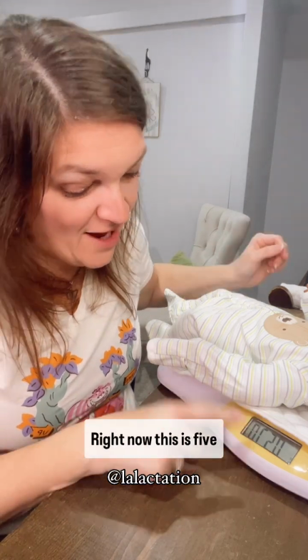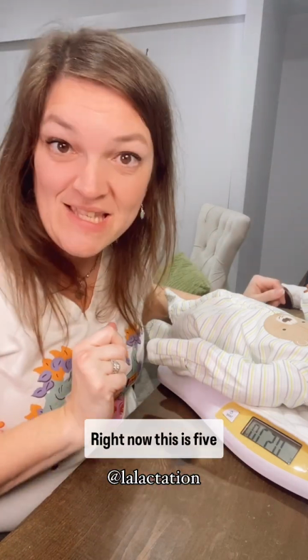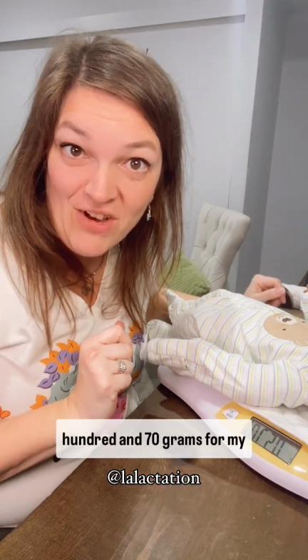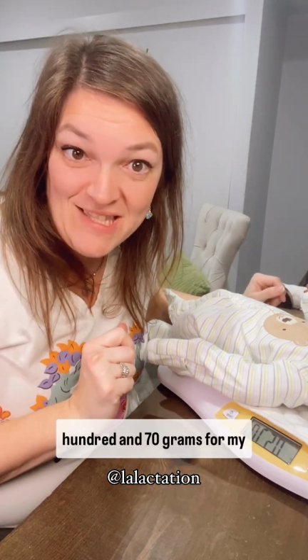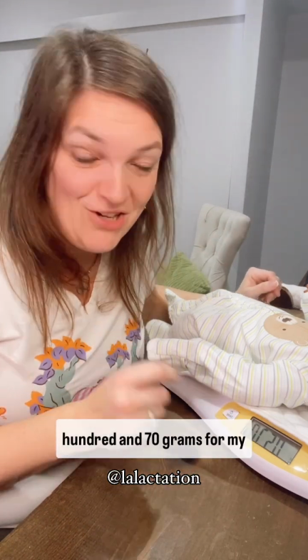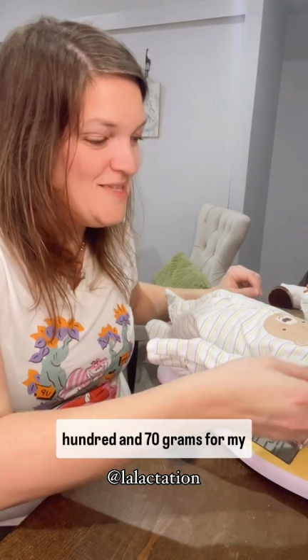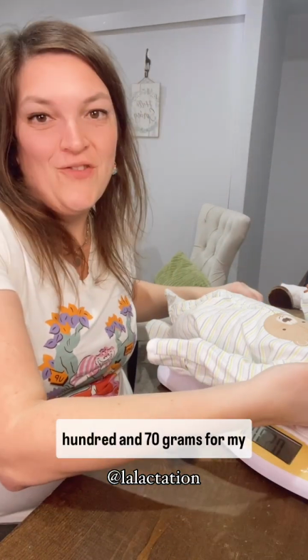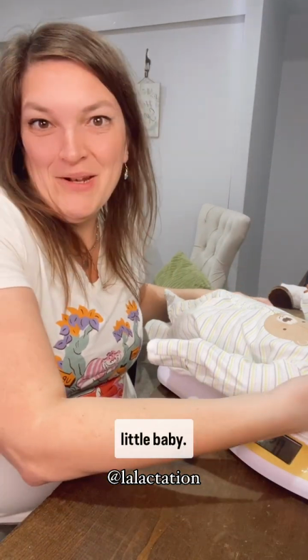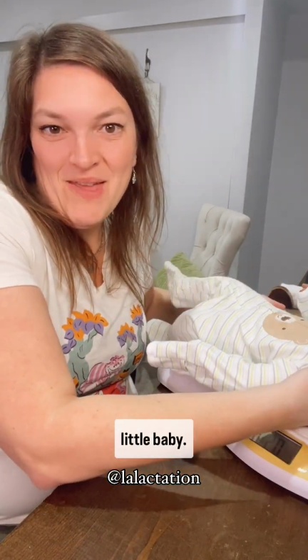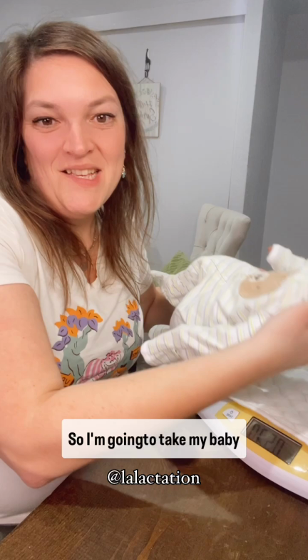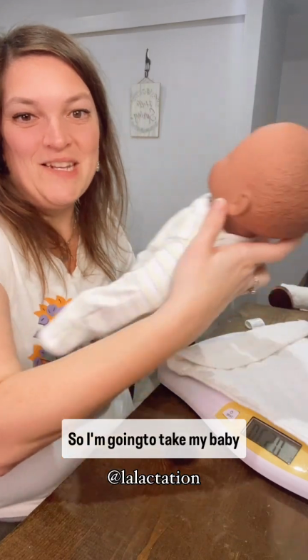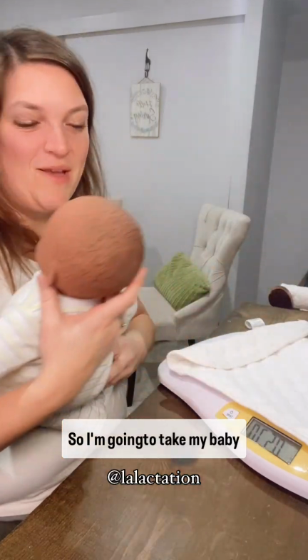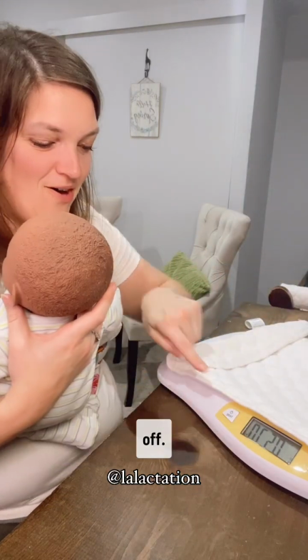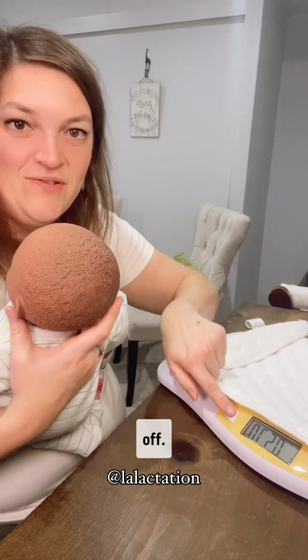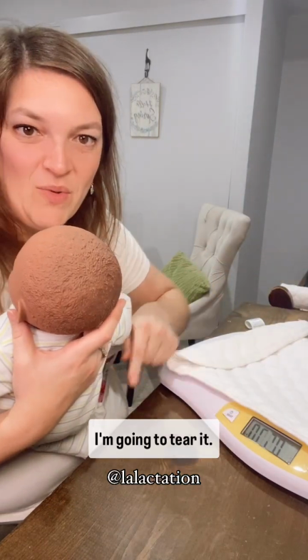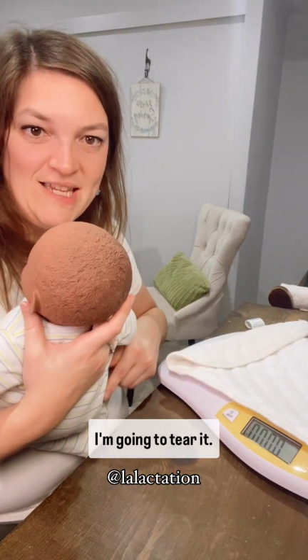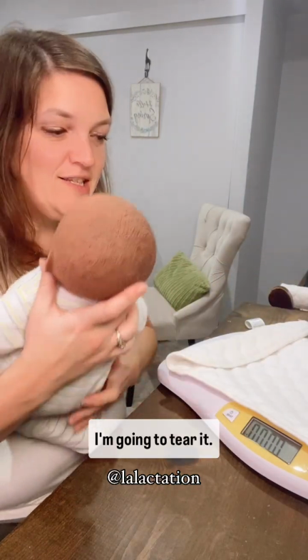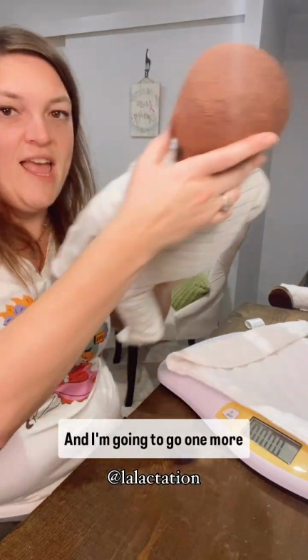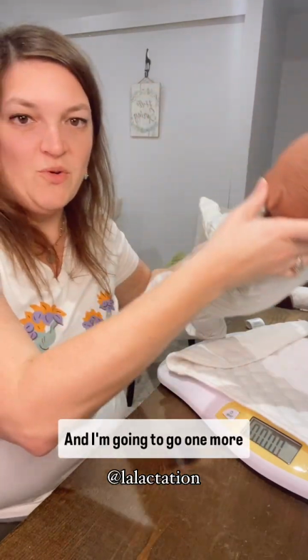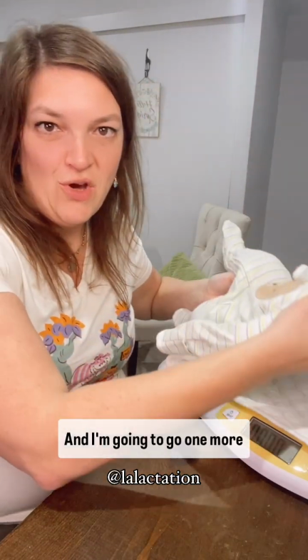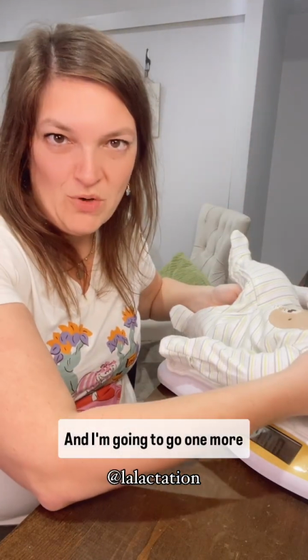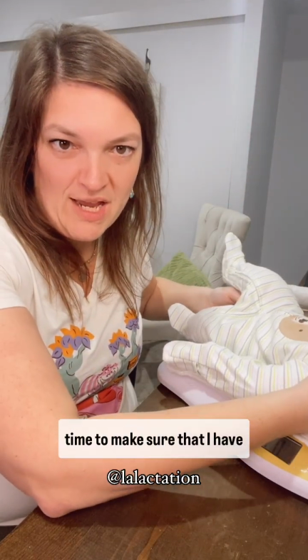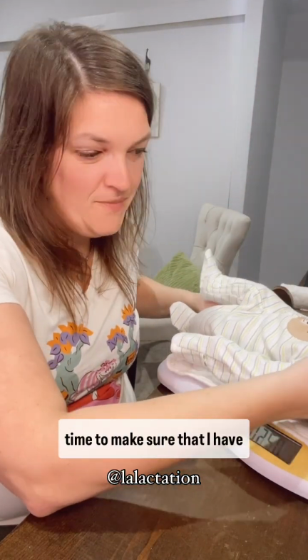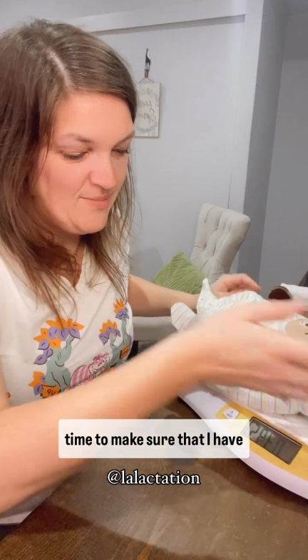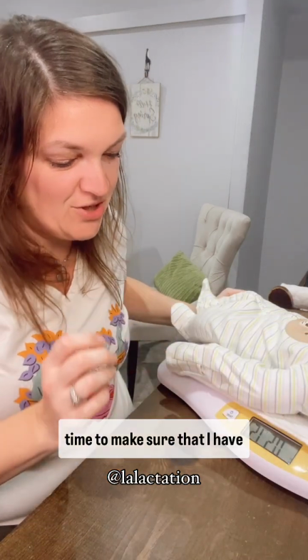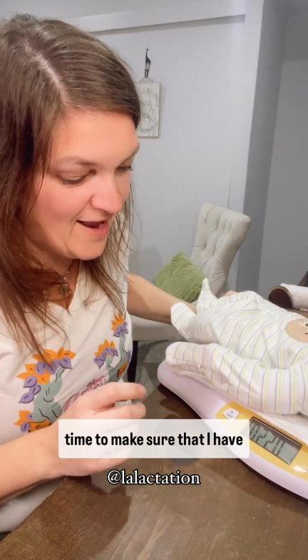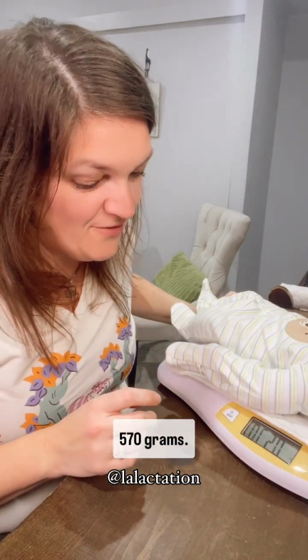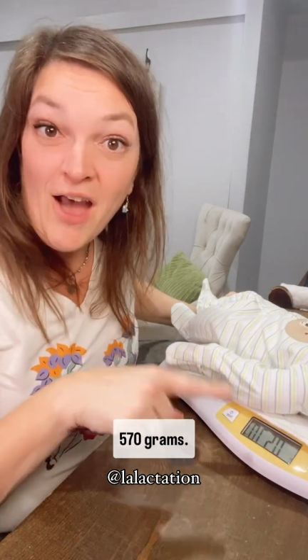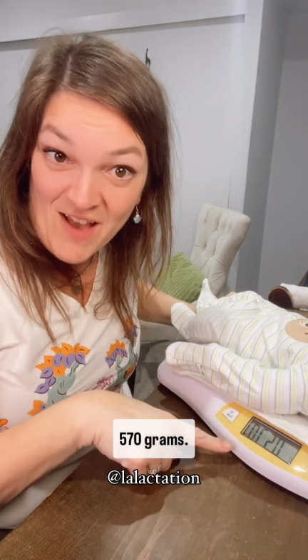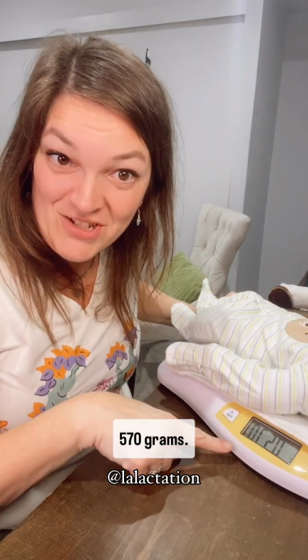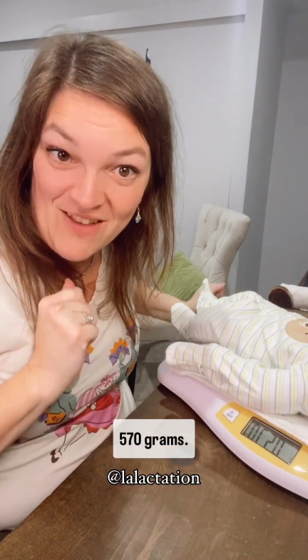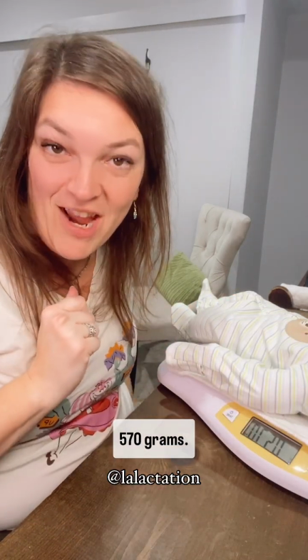Right now this is 570 grams for my little baby. So I'm going to take my baby off, tare it, and go one more time to make sure that I have 570 grams.